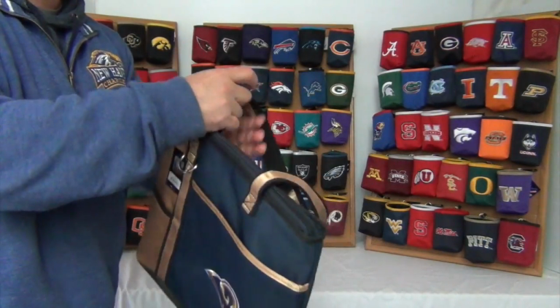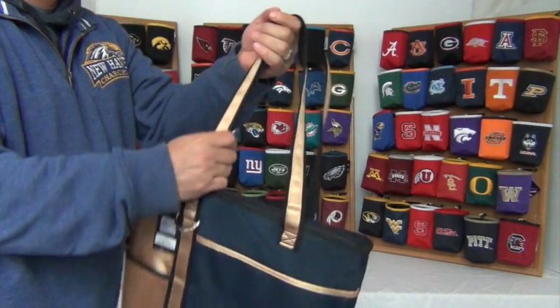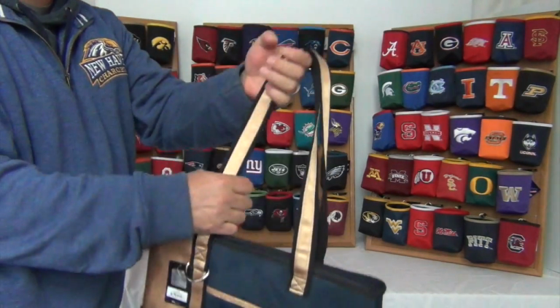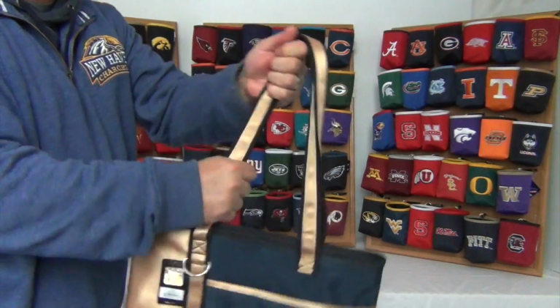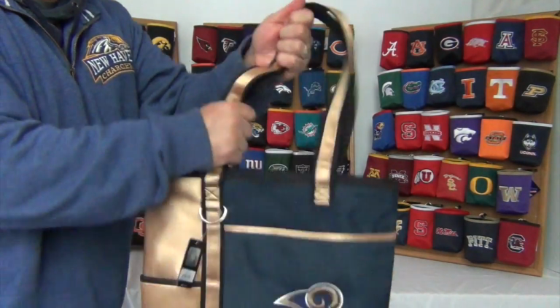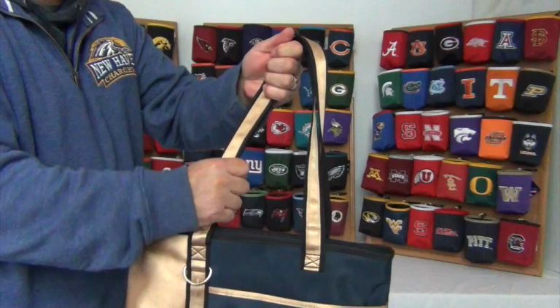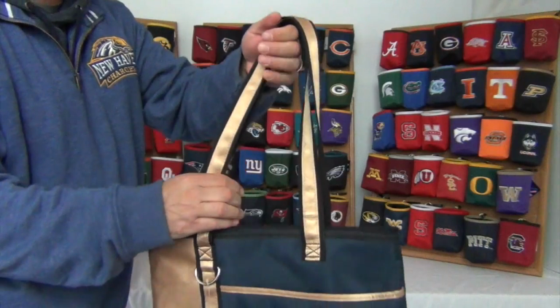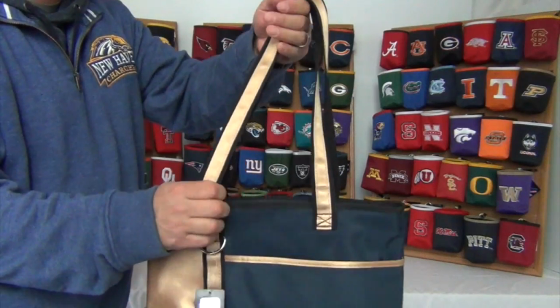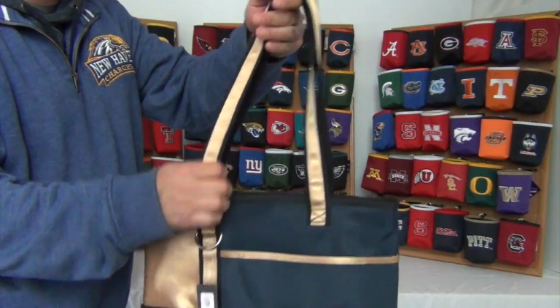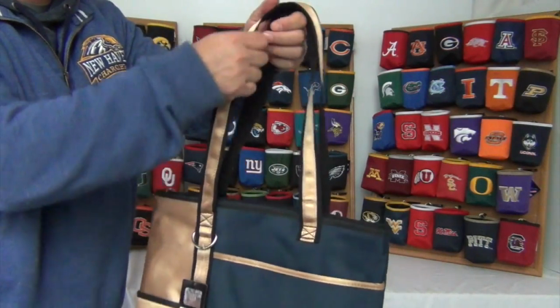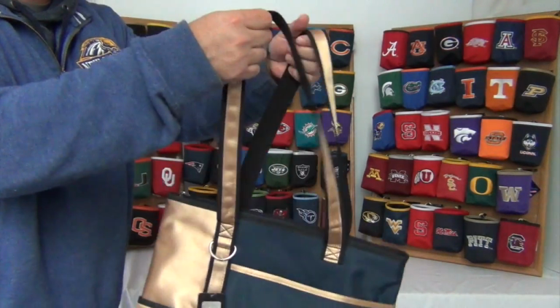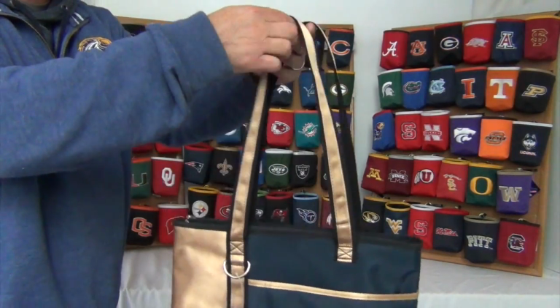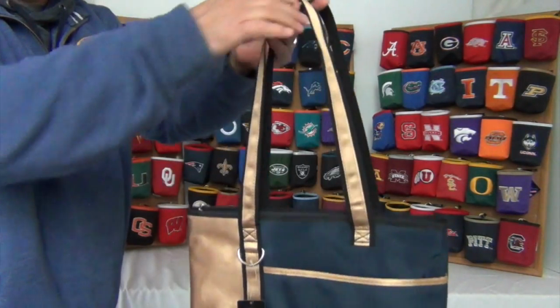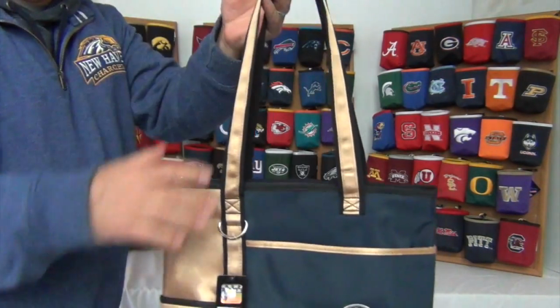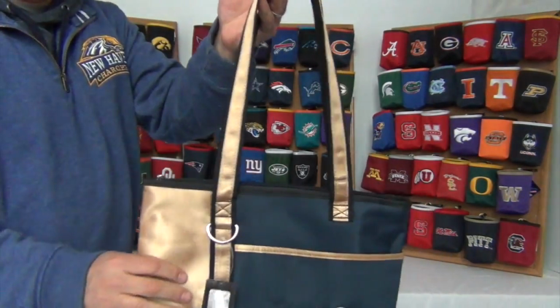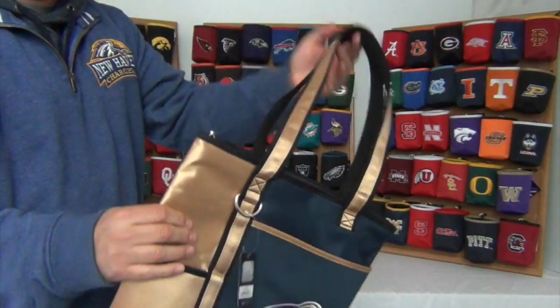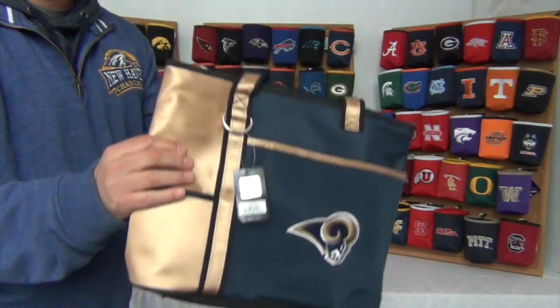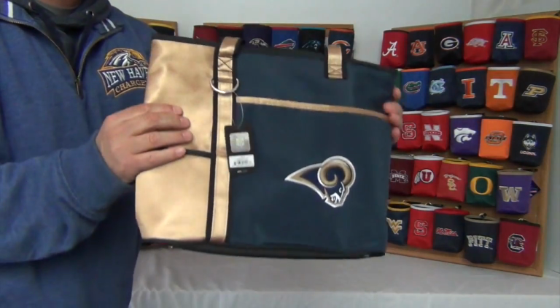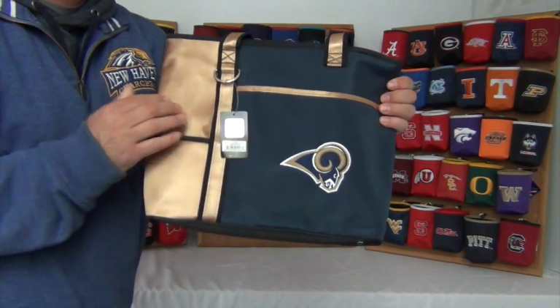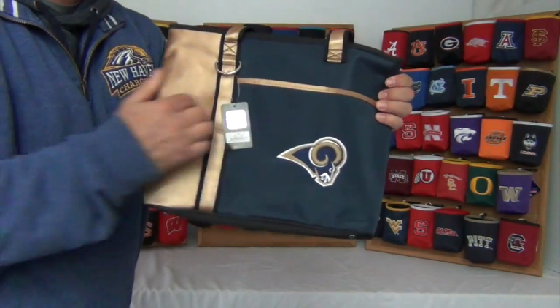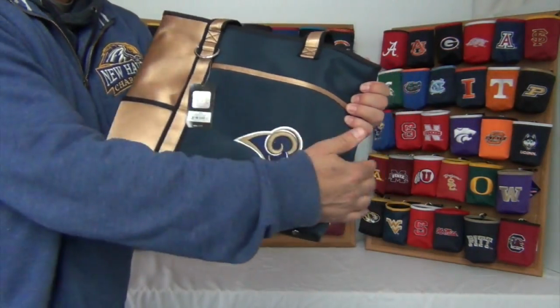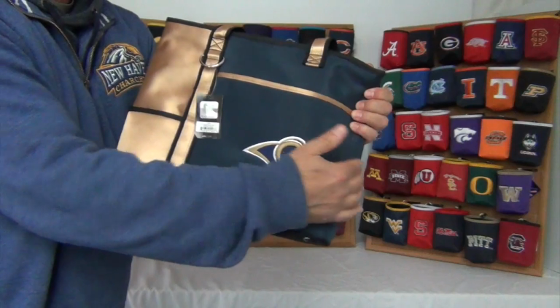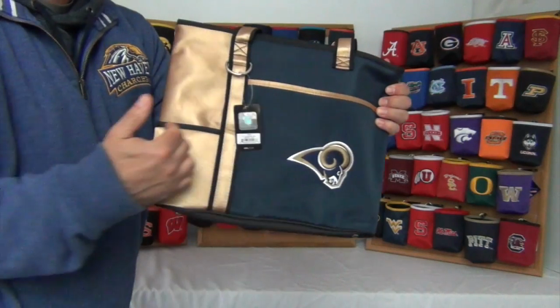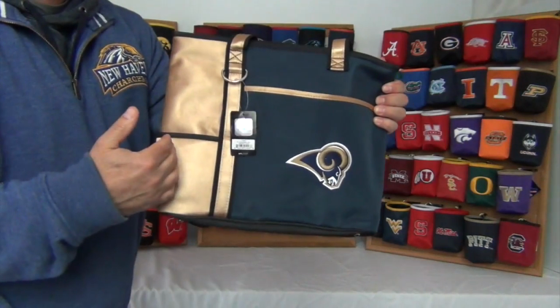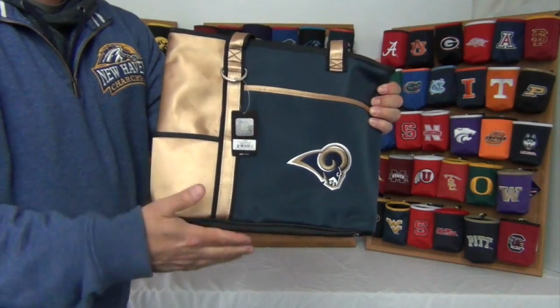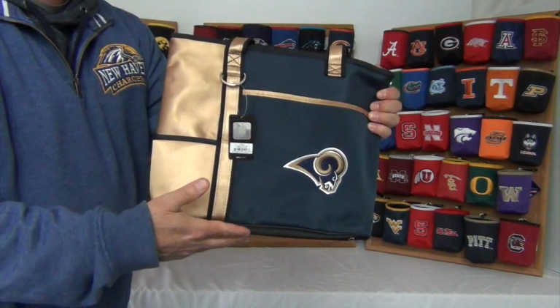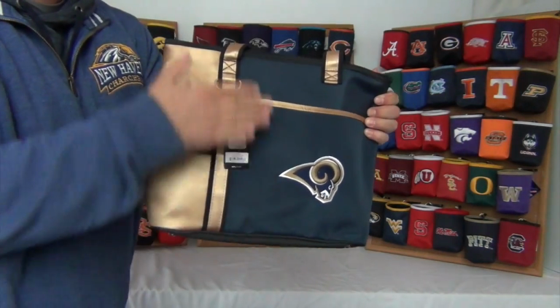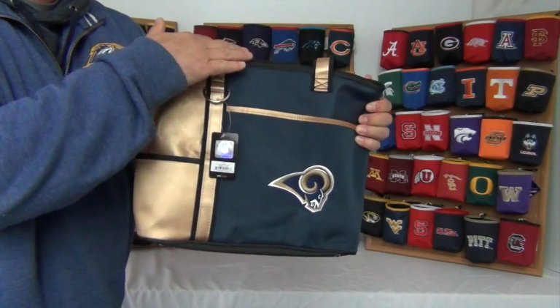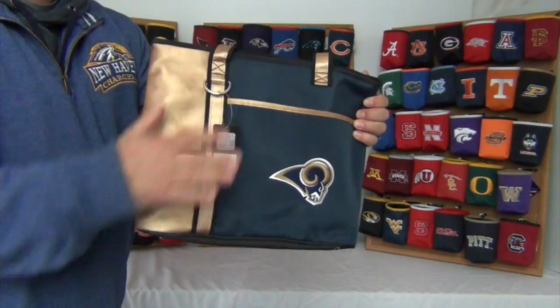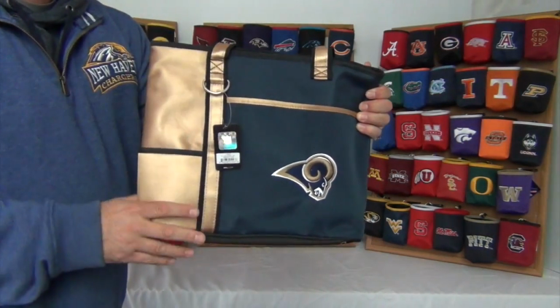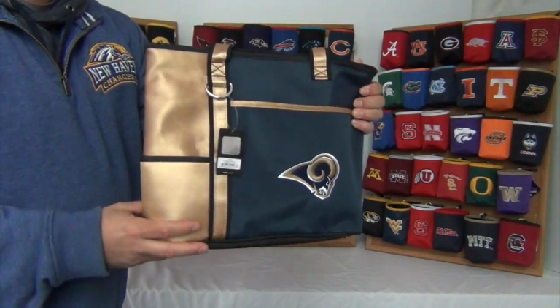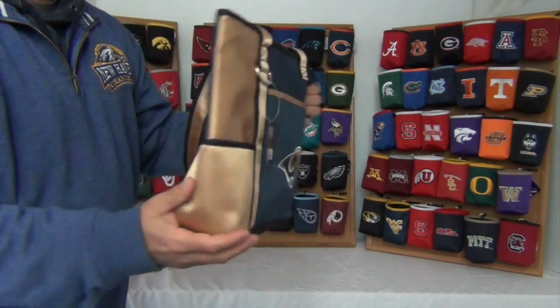It comes with two heavy duty straps about 20 inches long. The size is about 13 inches wide by 10 and a half inches tall and 5 inches deep.